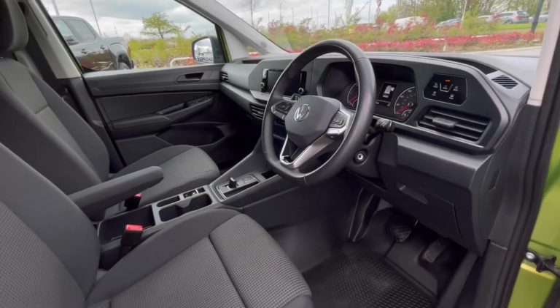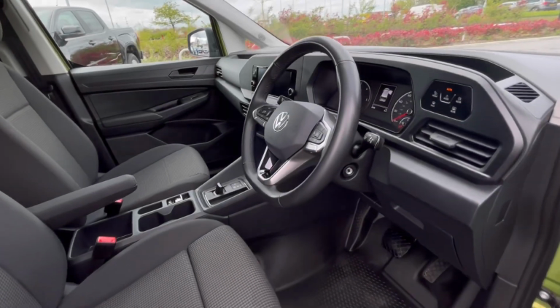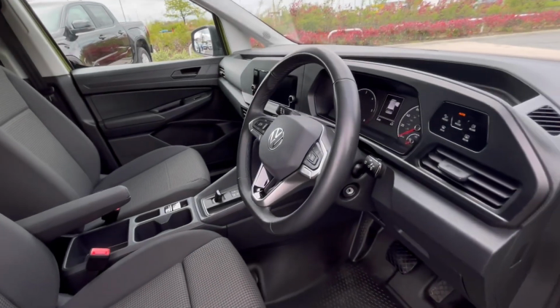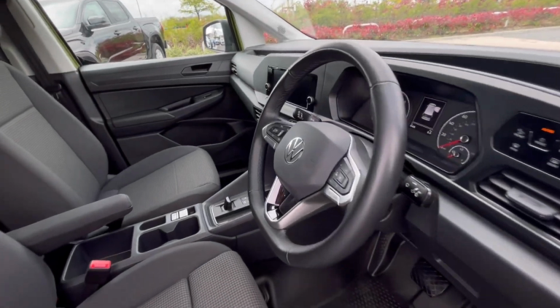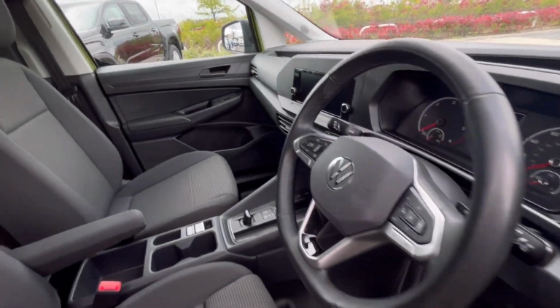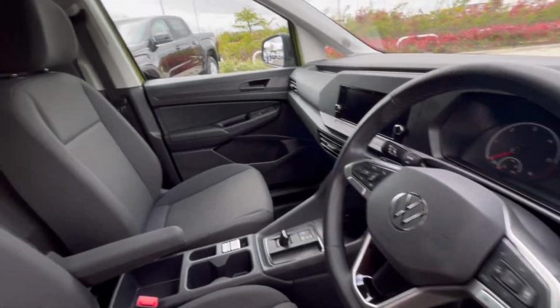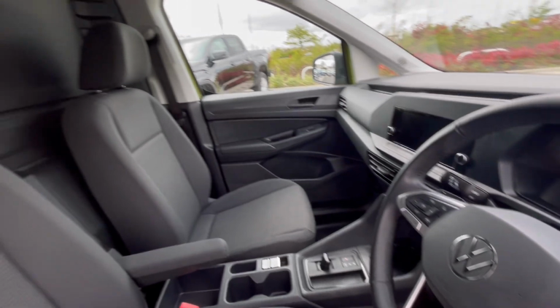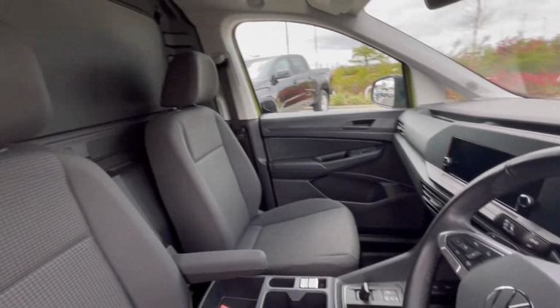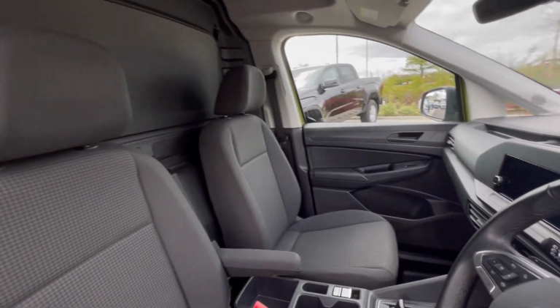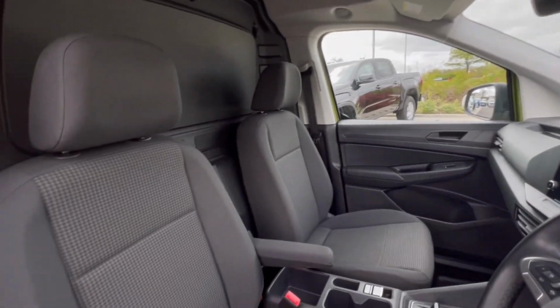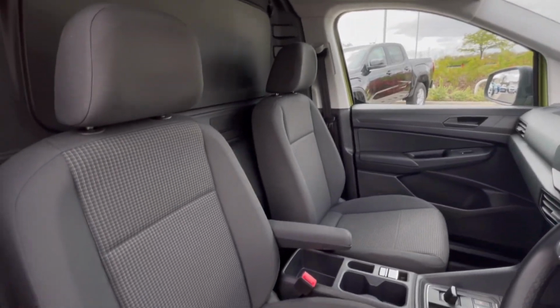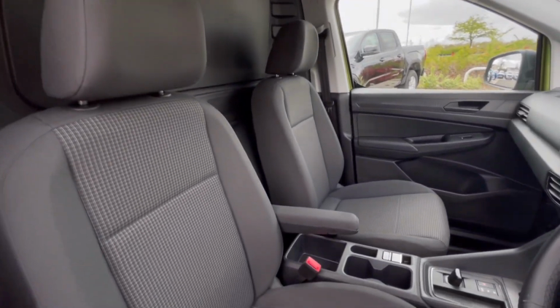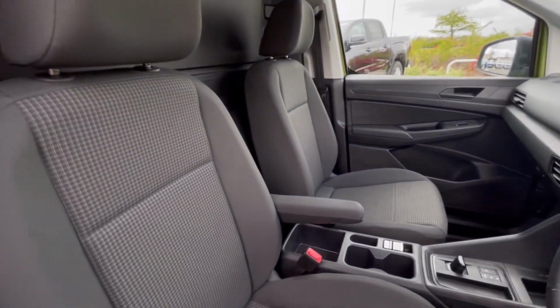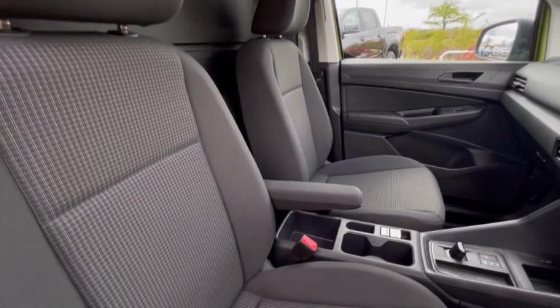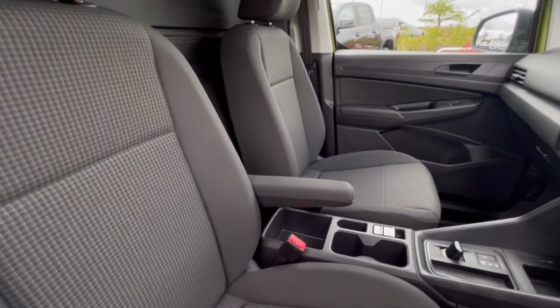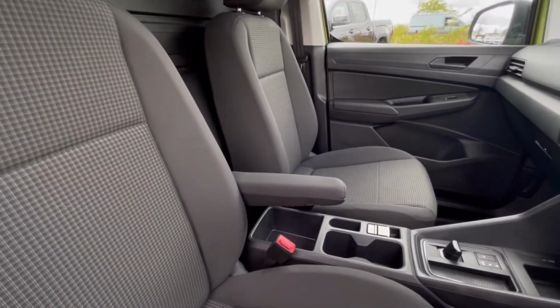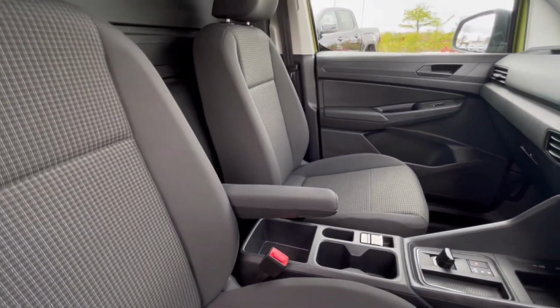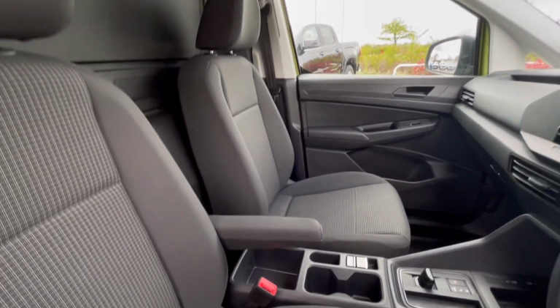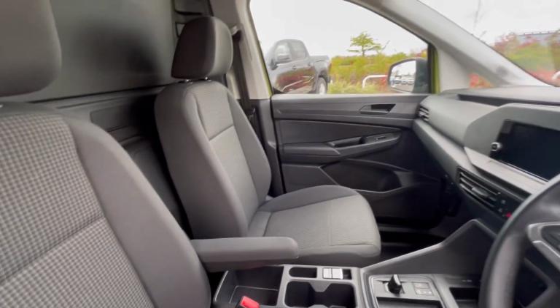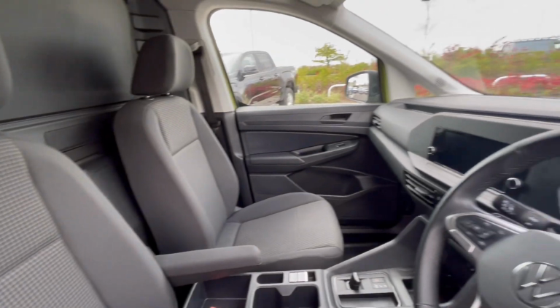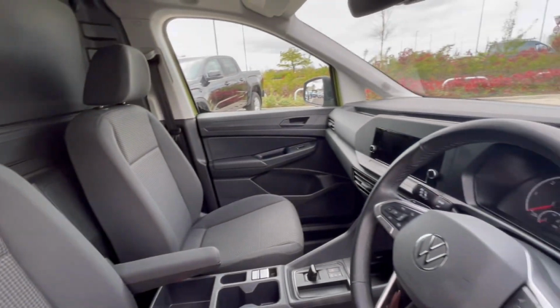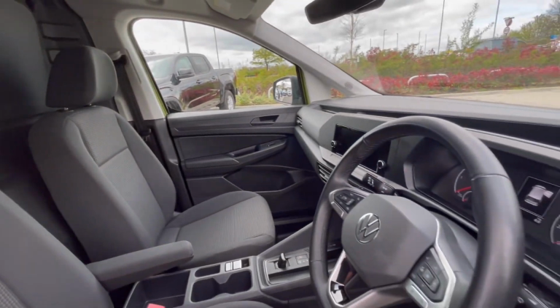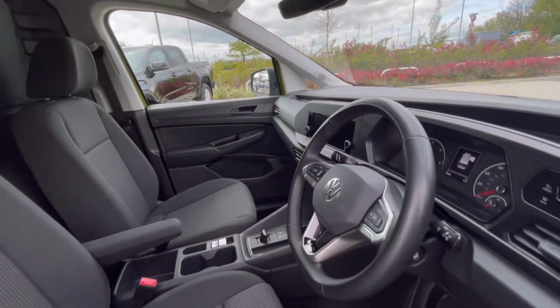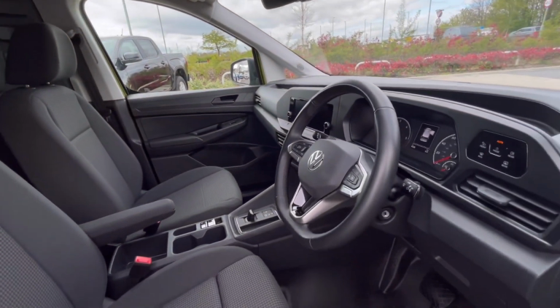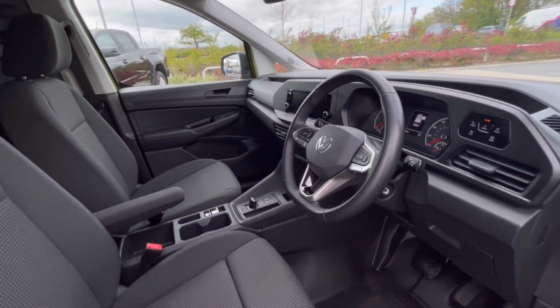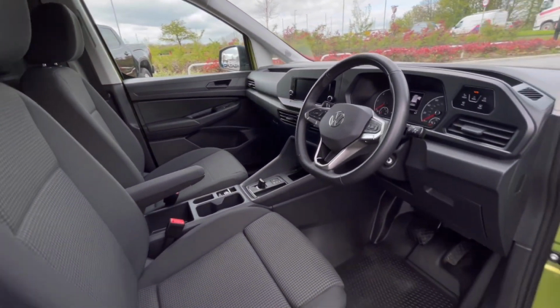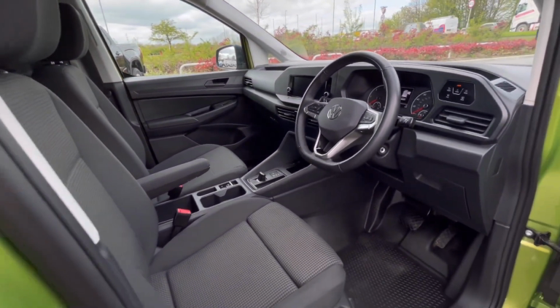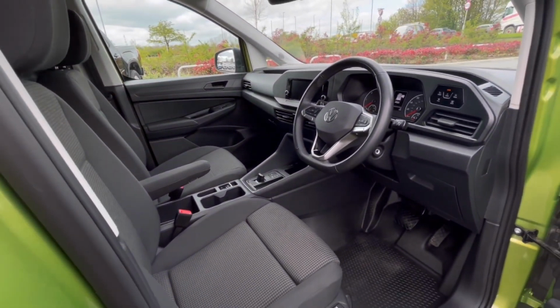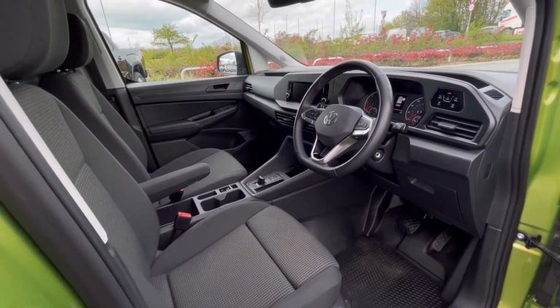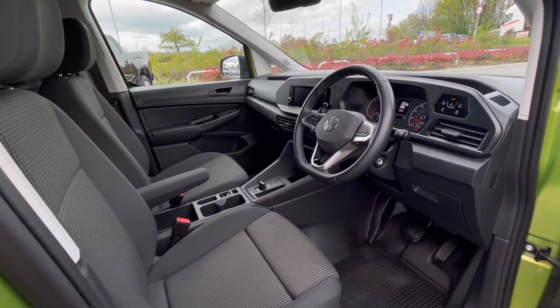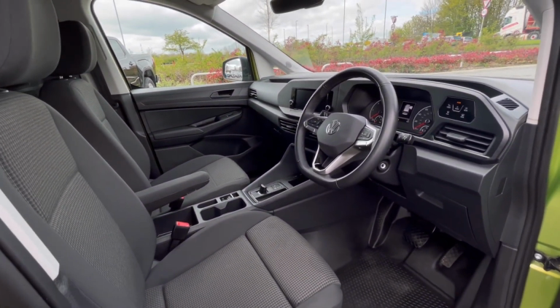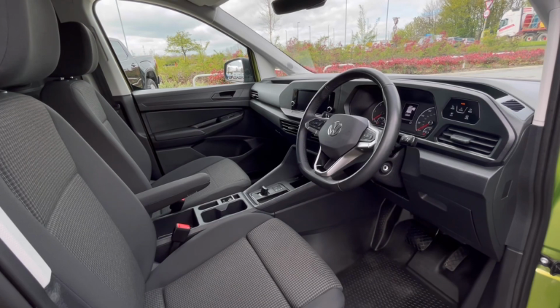Accessing the front of the van, we have that comfortable interior, jam-packed with fantastic features. Starting with the driver's seat, which is fitted with an armrest, offering you and your passengers that relaxing driving experience.